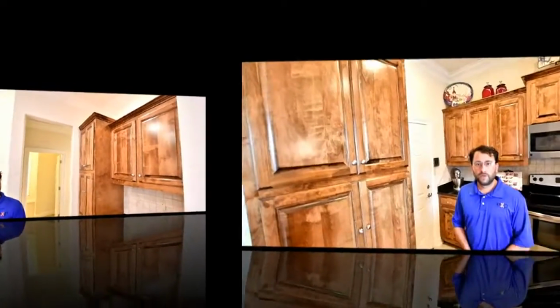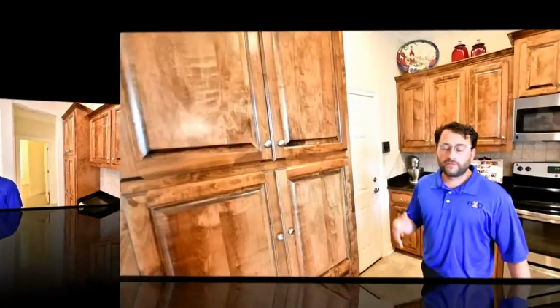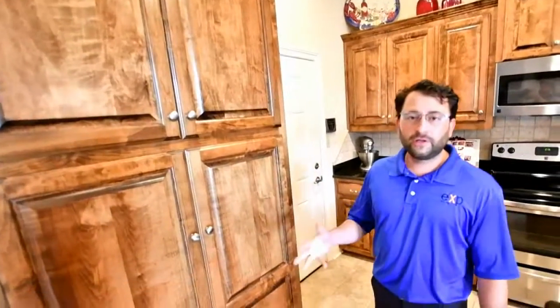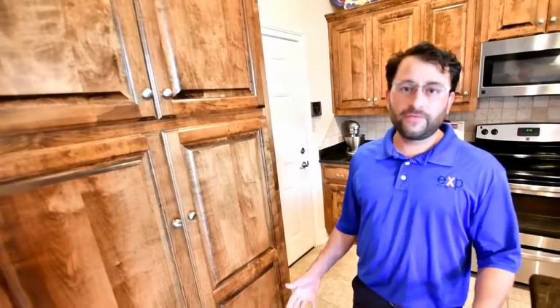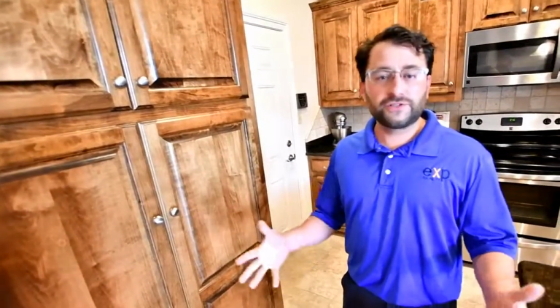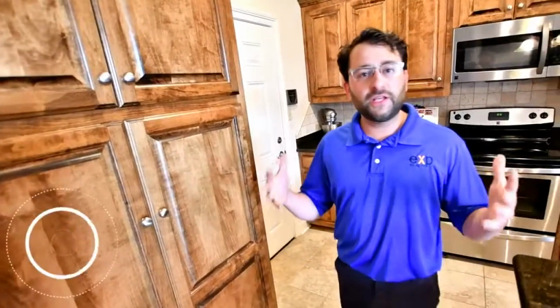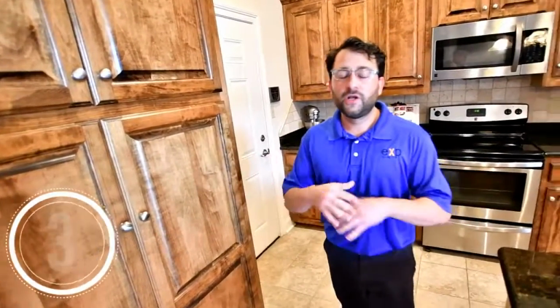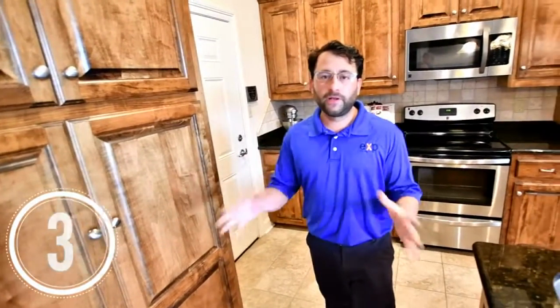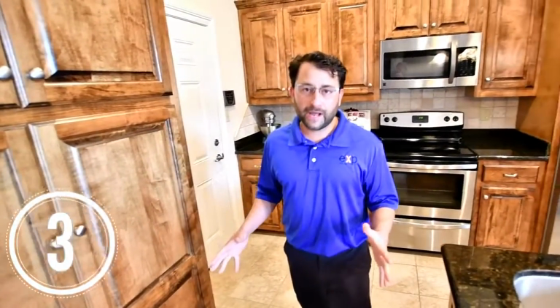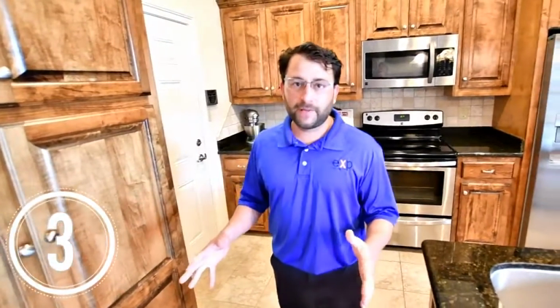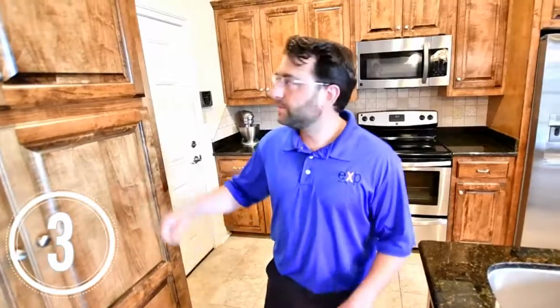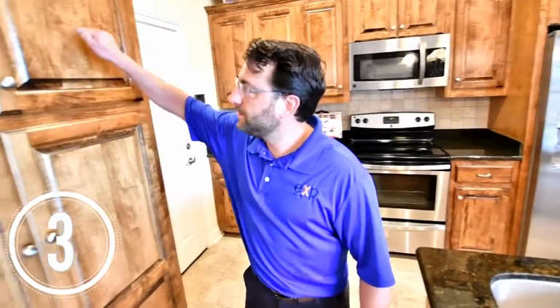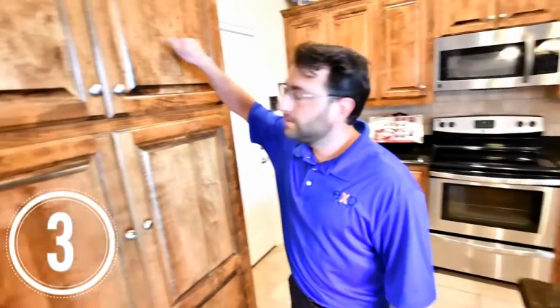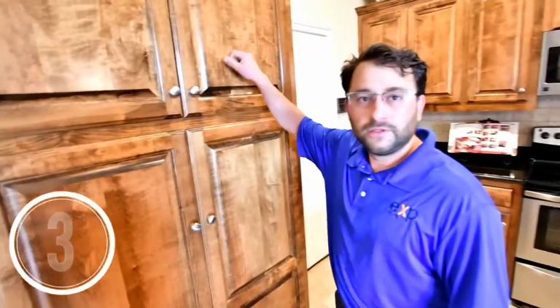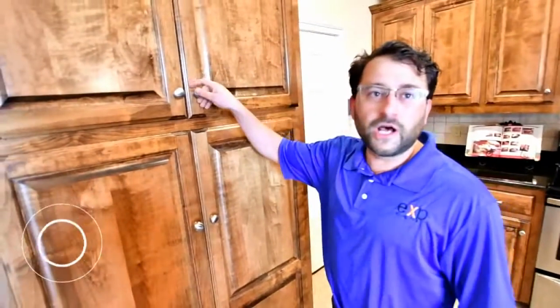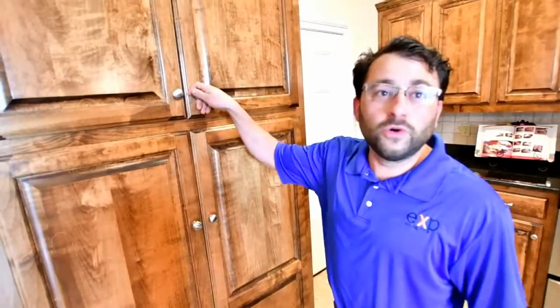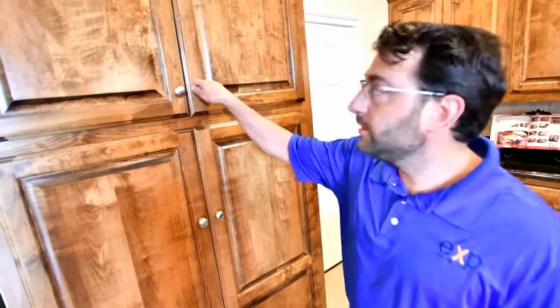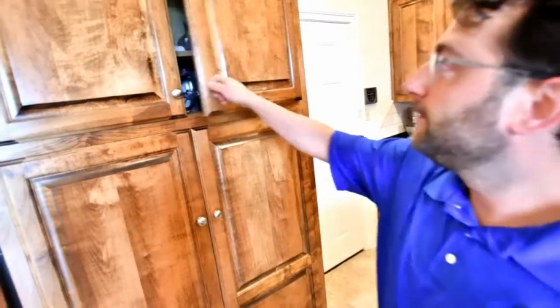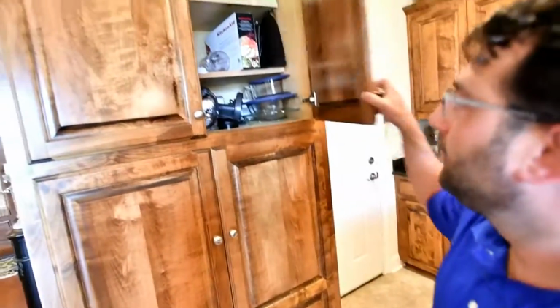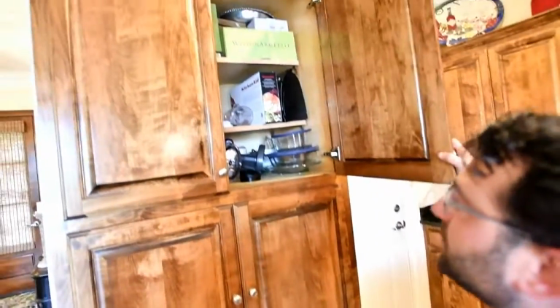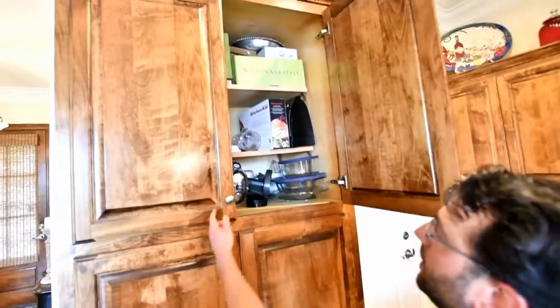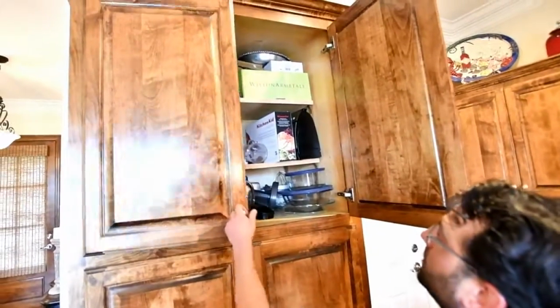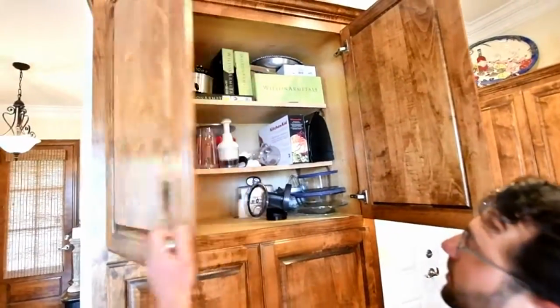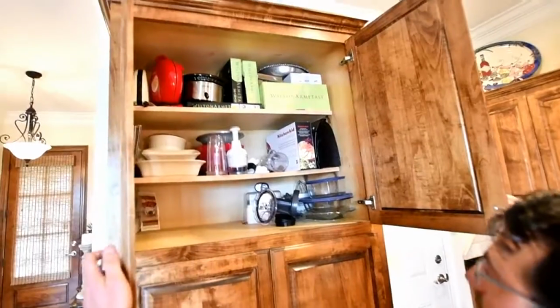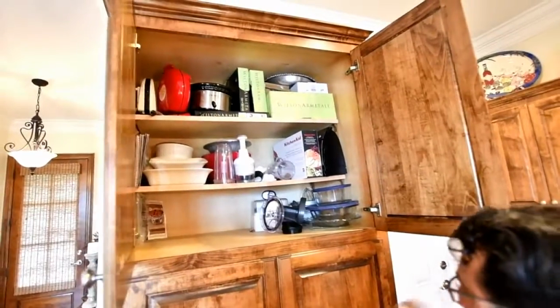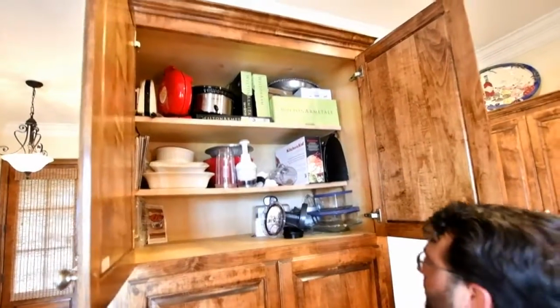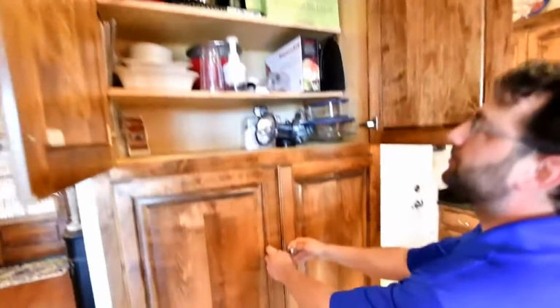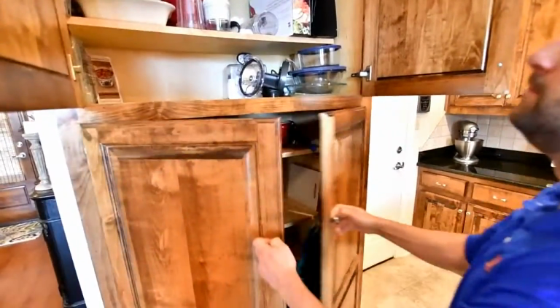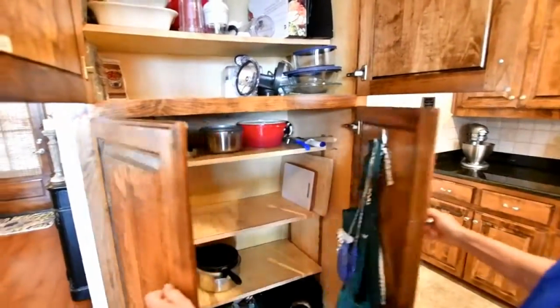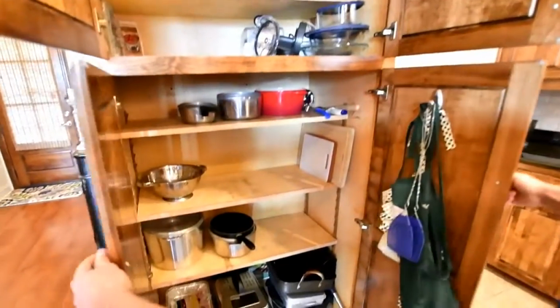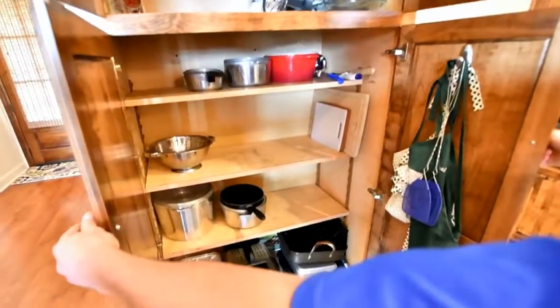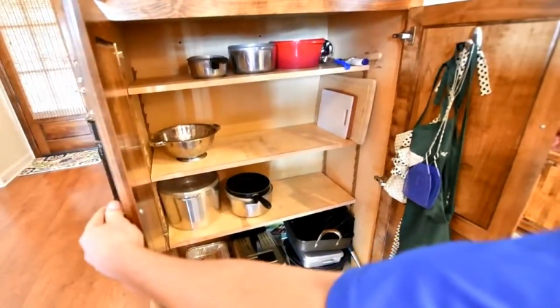Another feature I love about the house is the kitchen — plenty of cabinet space. Solid wood, custom cabinets. Look at the cabinet space from top to bottom.